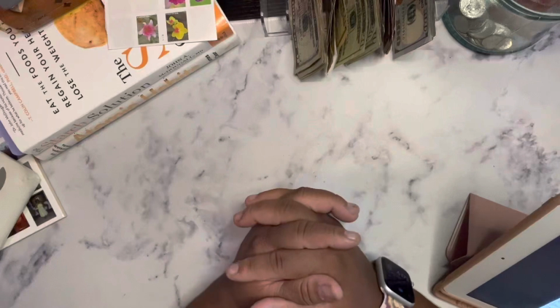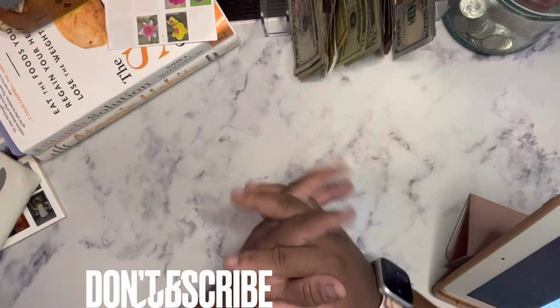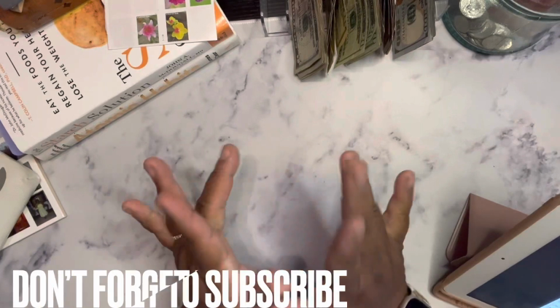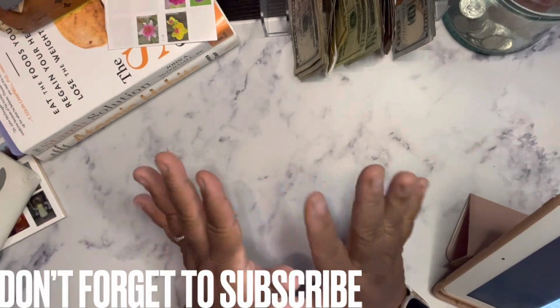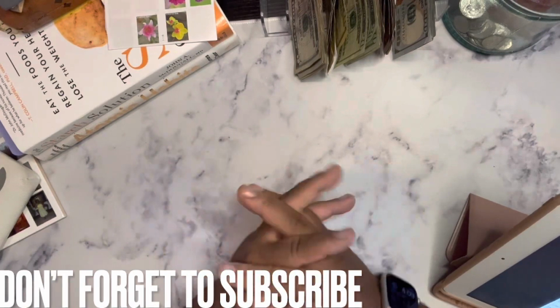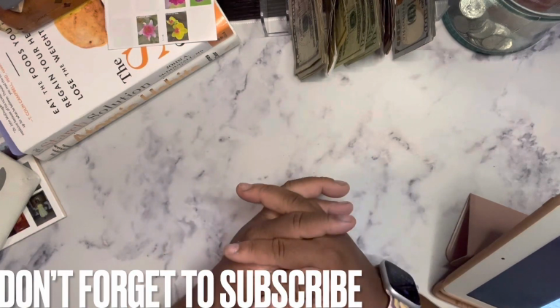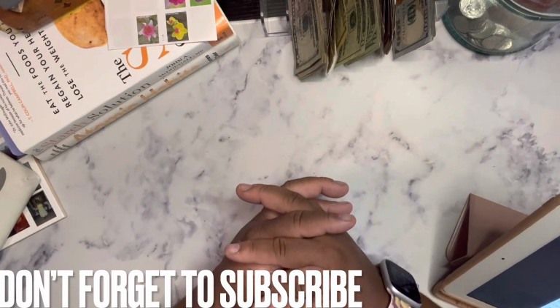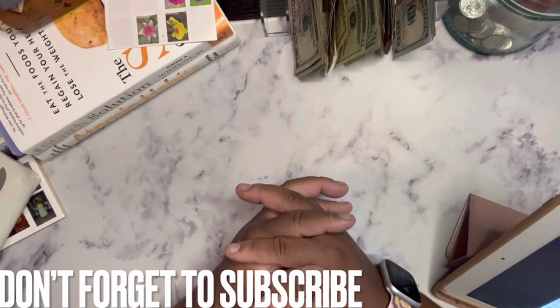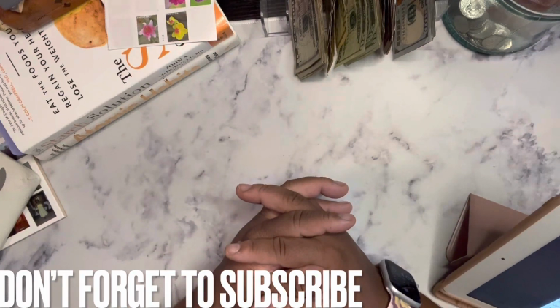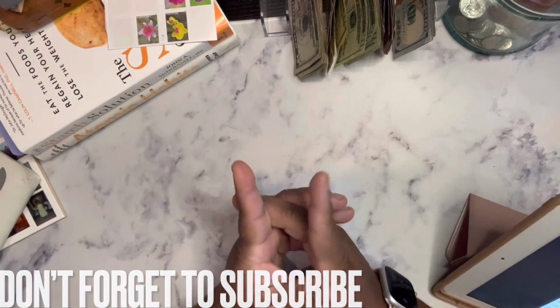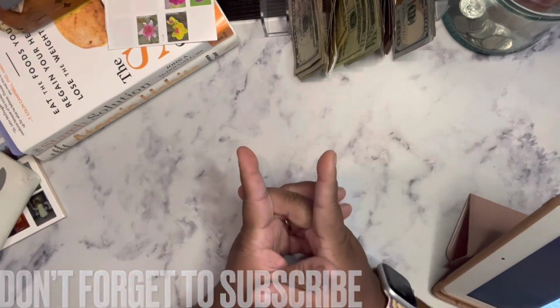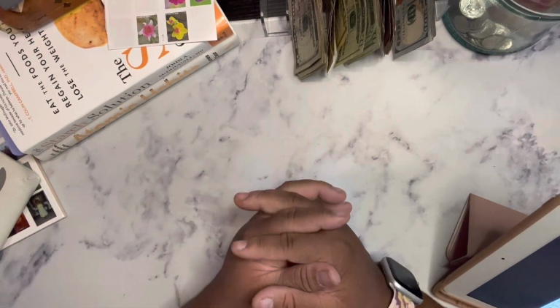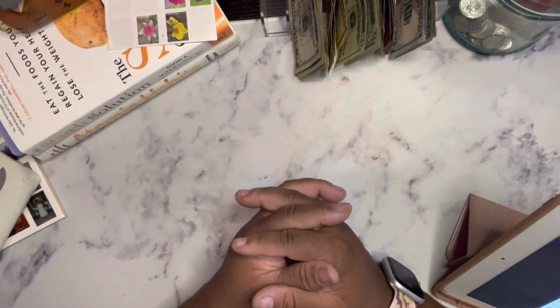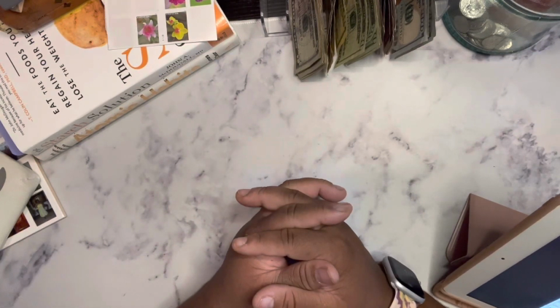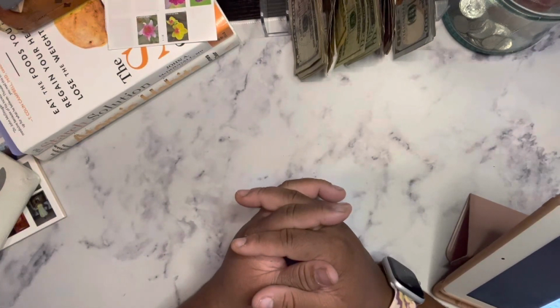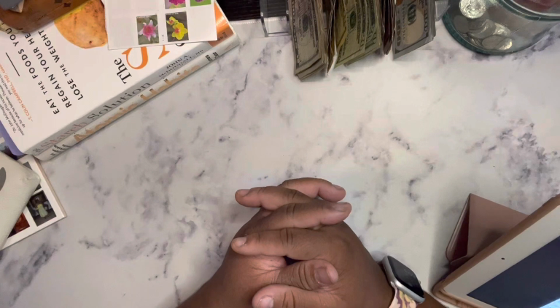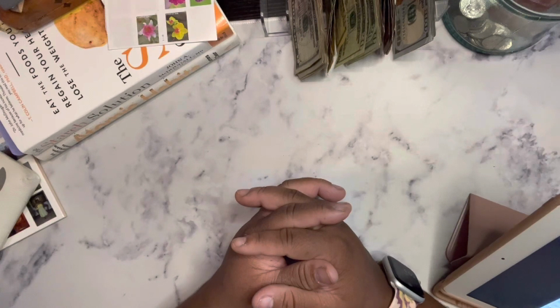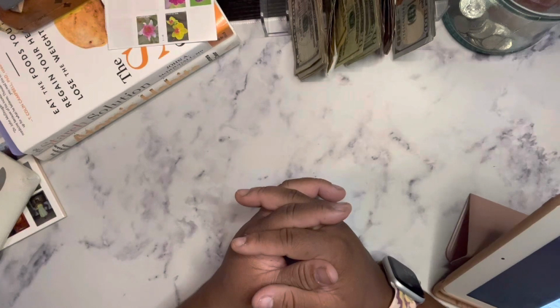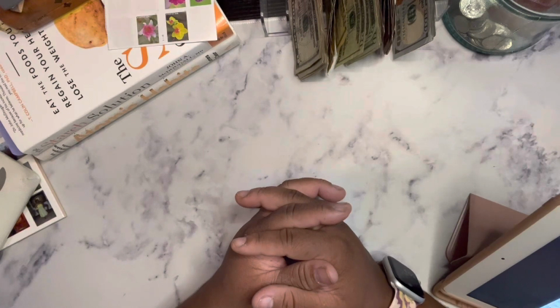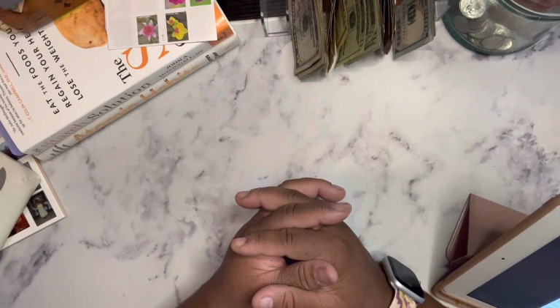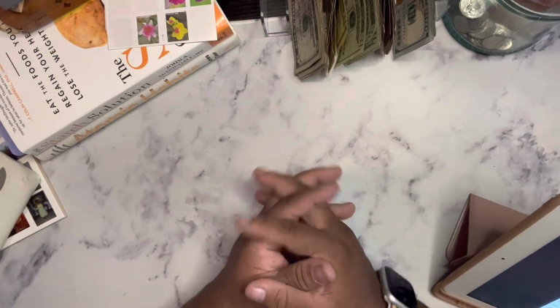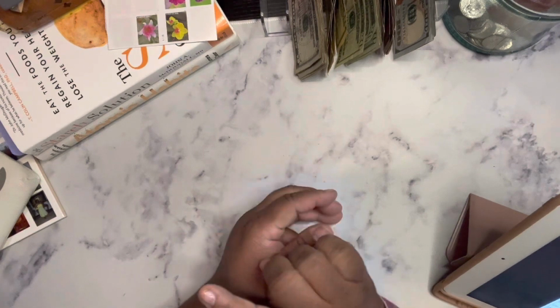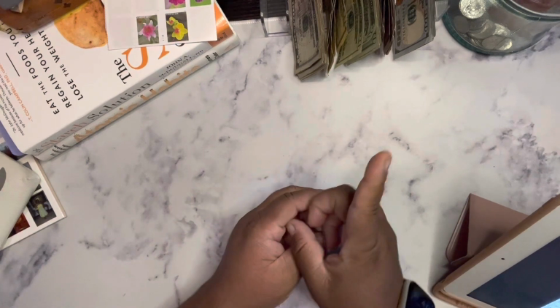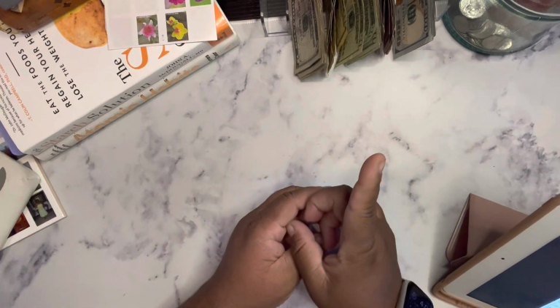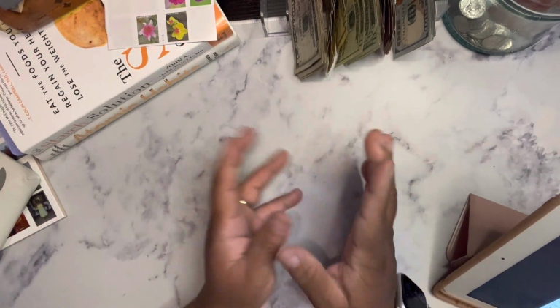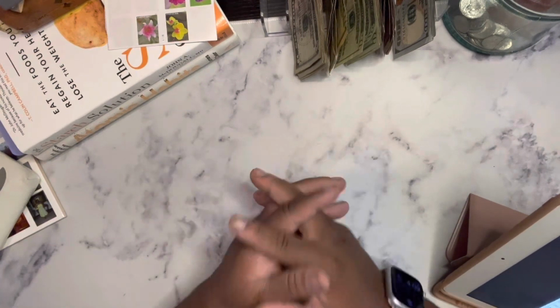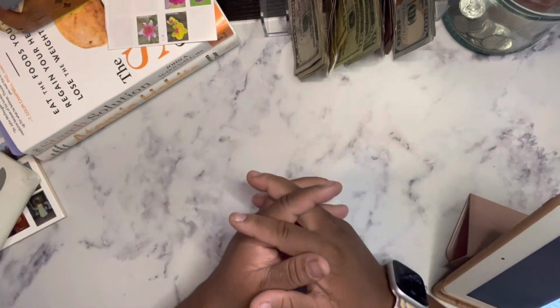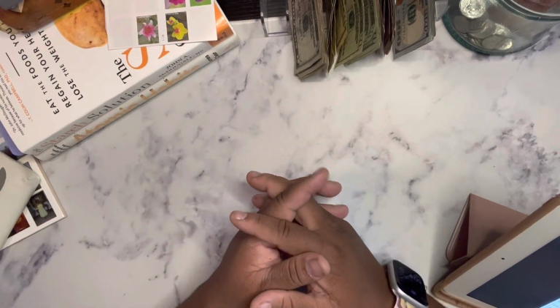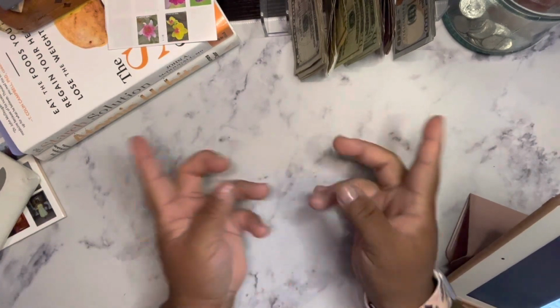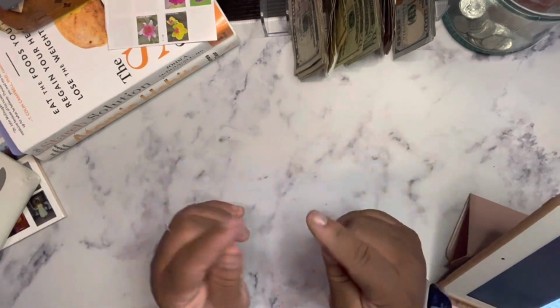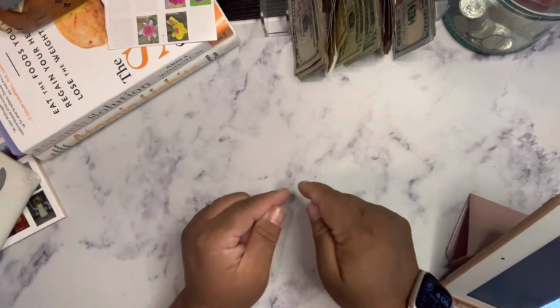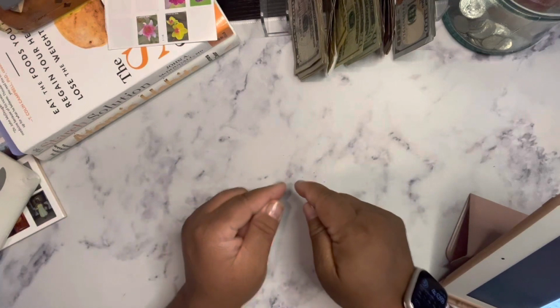Hey guys and welcome back to my channel. So today we'll be doing cash stuffing for the month of March, our first paycheck. So we're going to go ahead and get right into it.